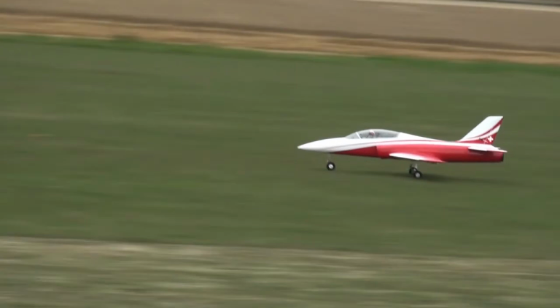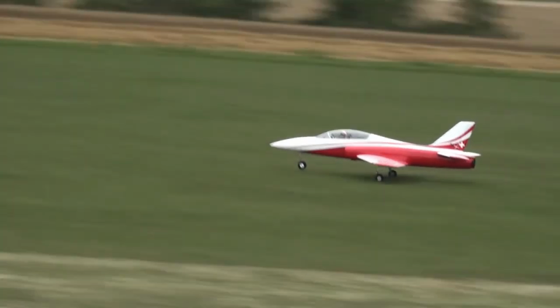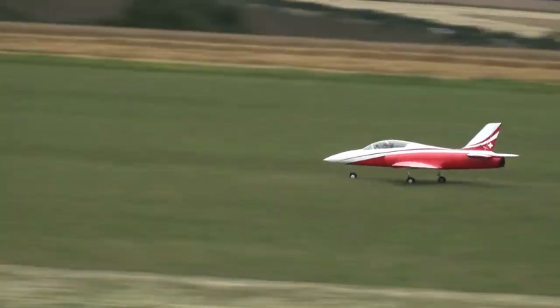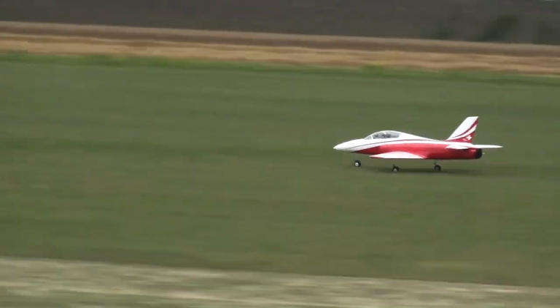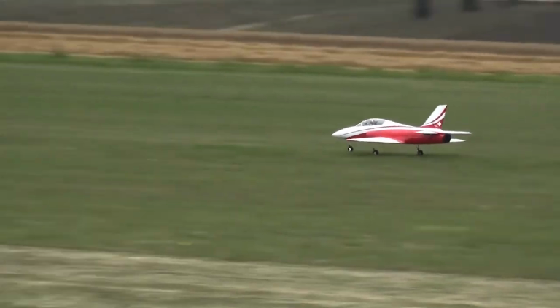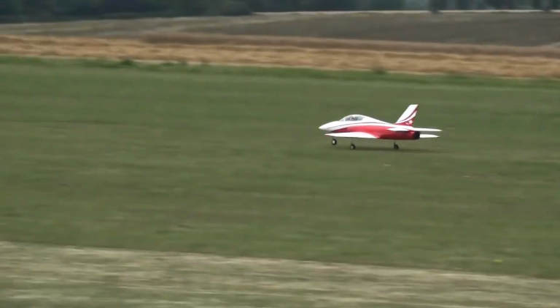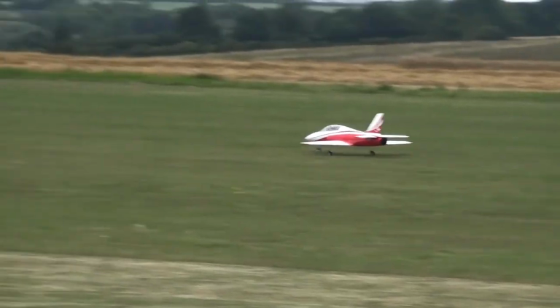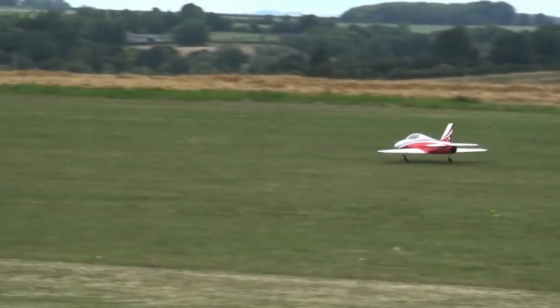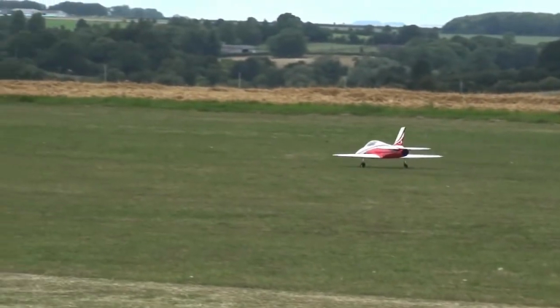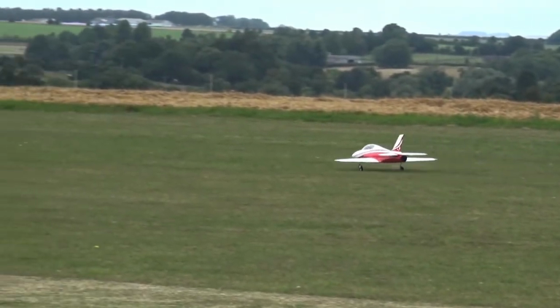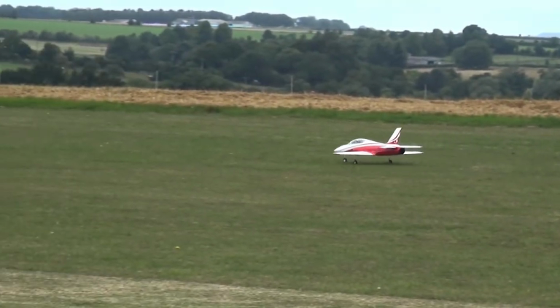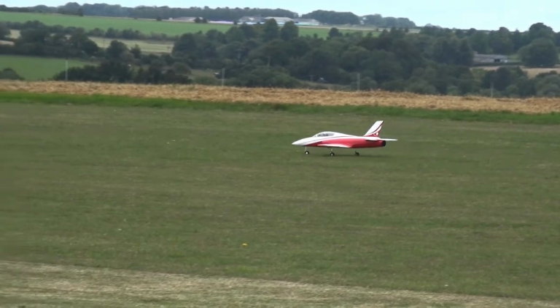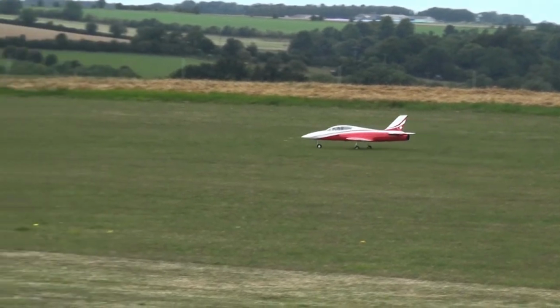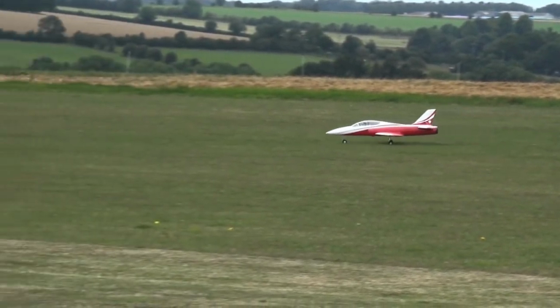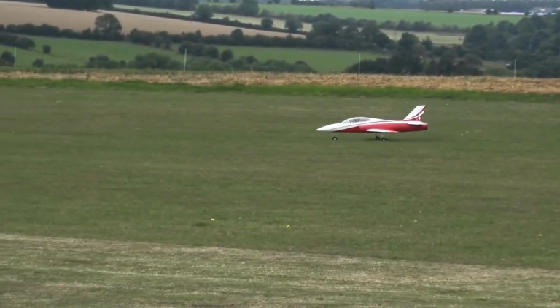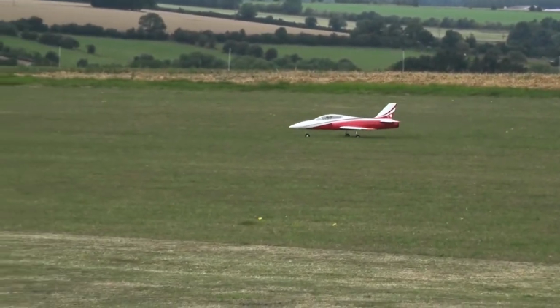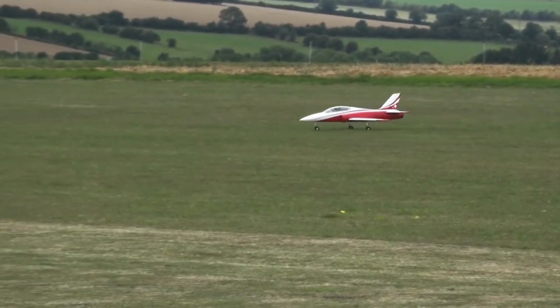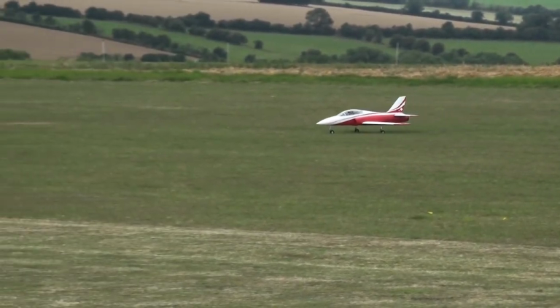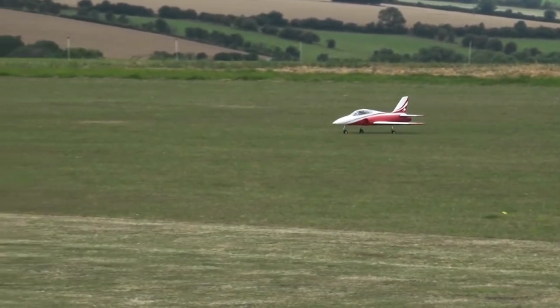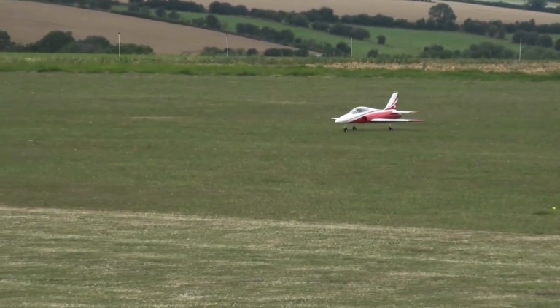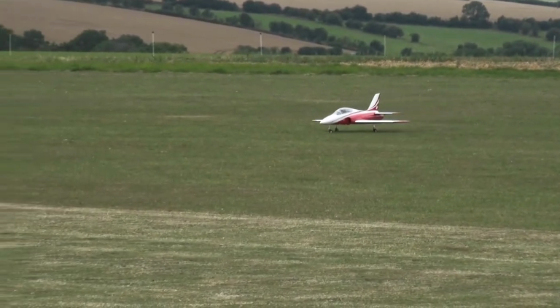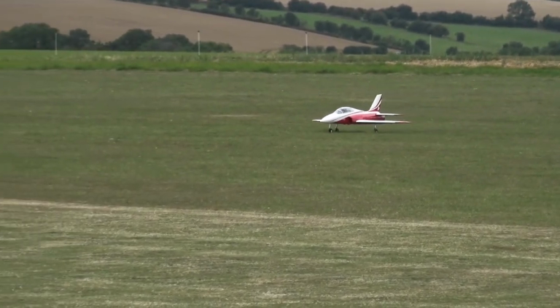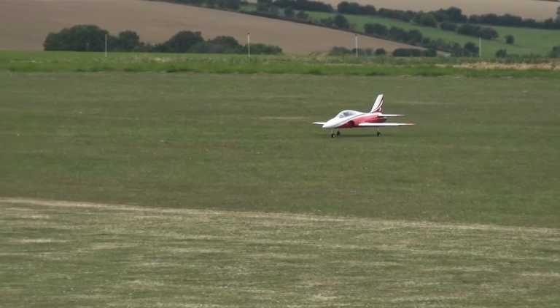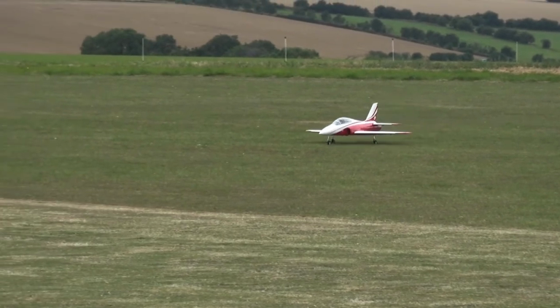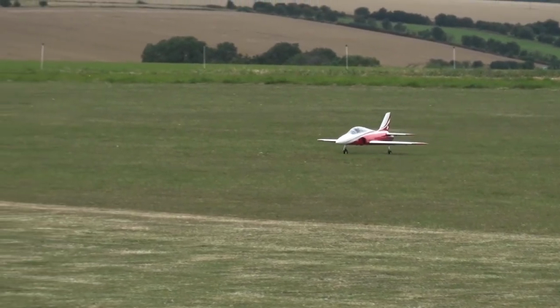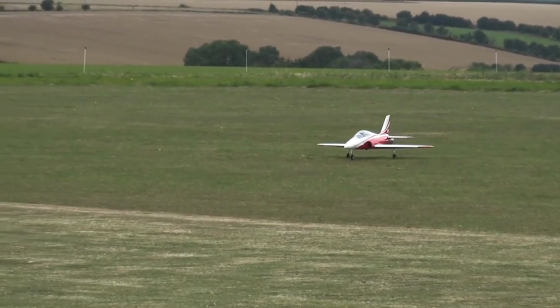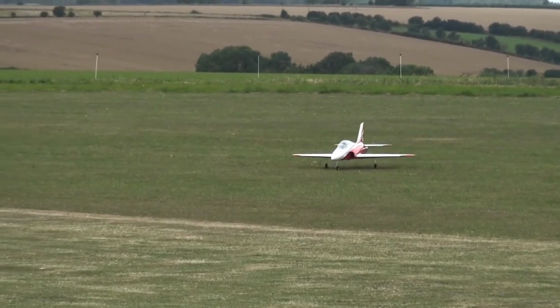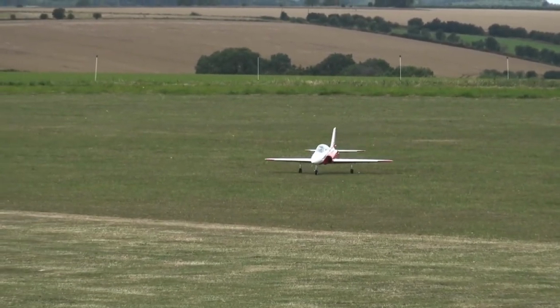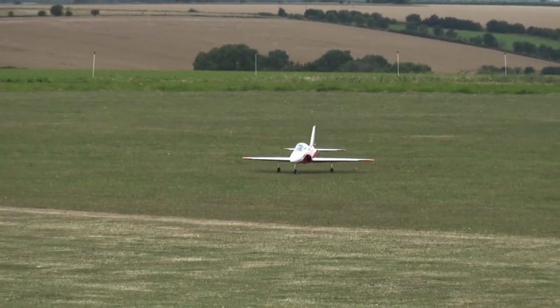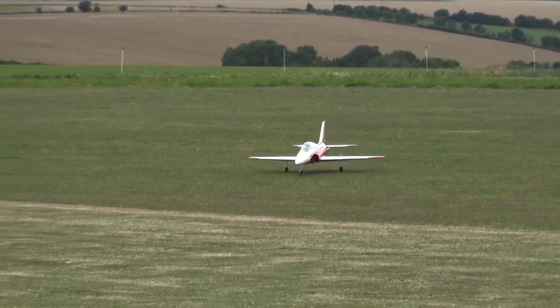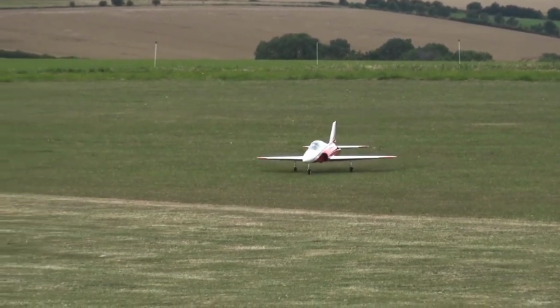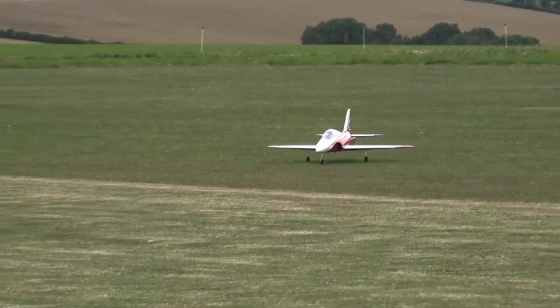Have you heard something? I just clipped the corn. The long roll. Good job he's cut the corn then, isn't it? Yeah. That wind's got up, innit? It's got up a bit. It's slowed you down a bit more, didn't it? Yeah.